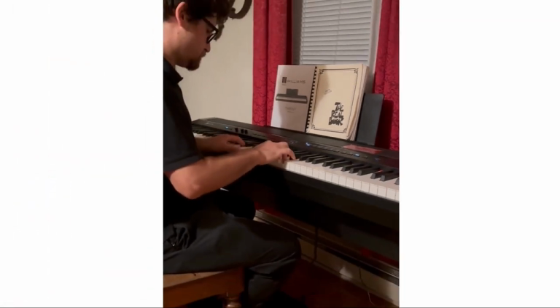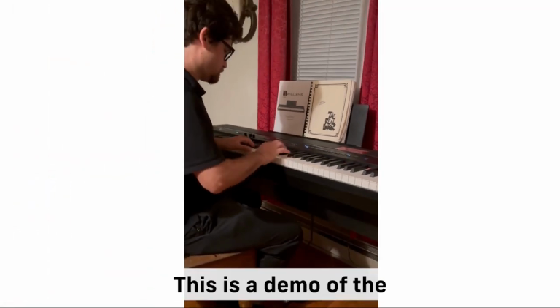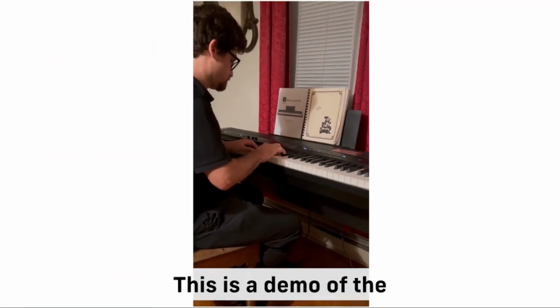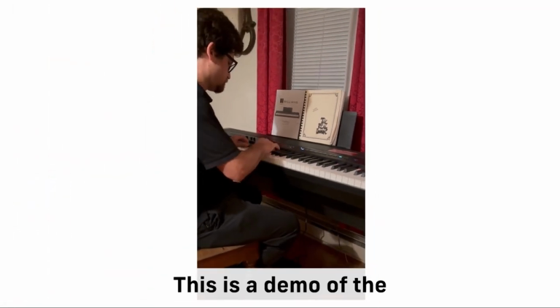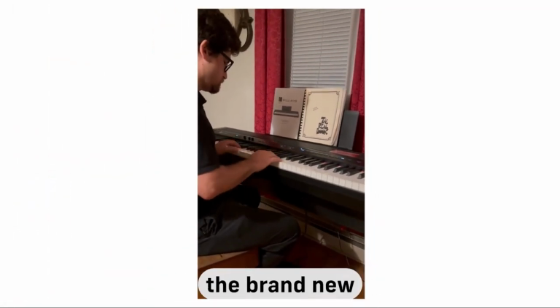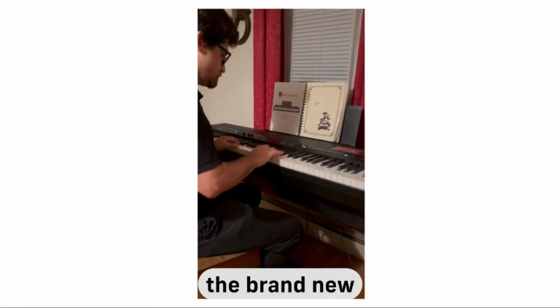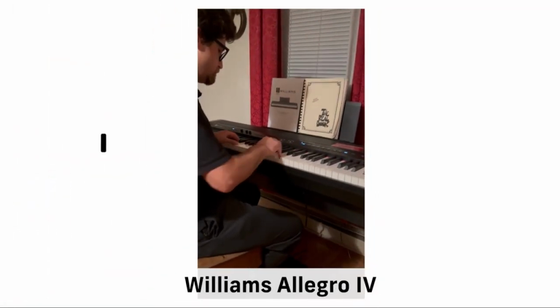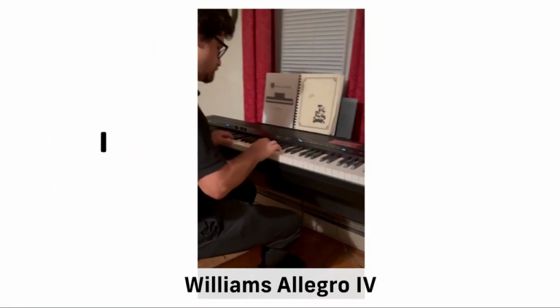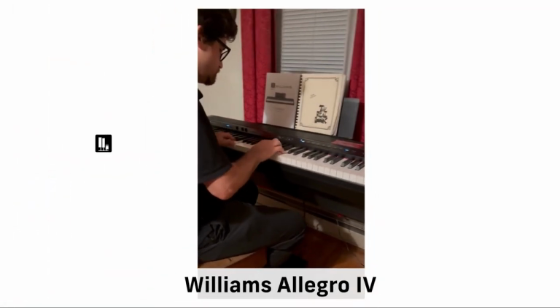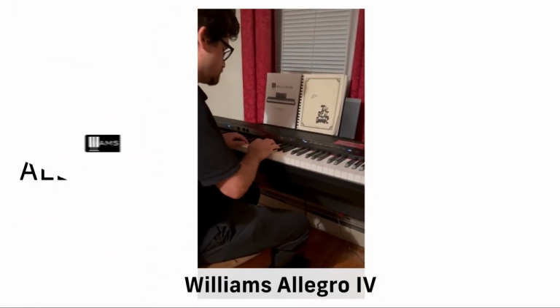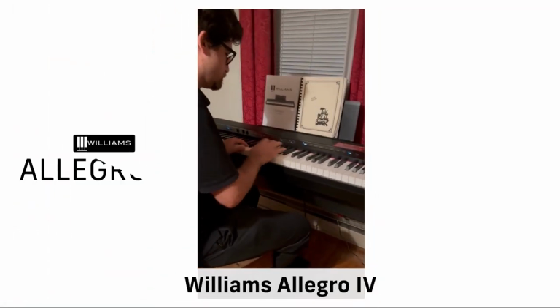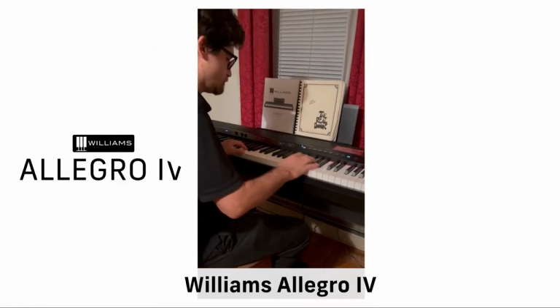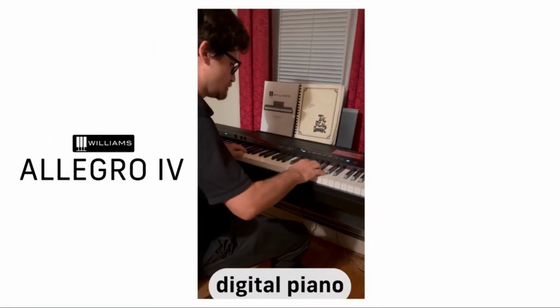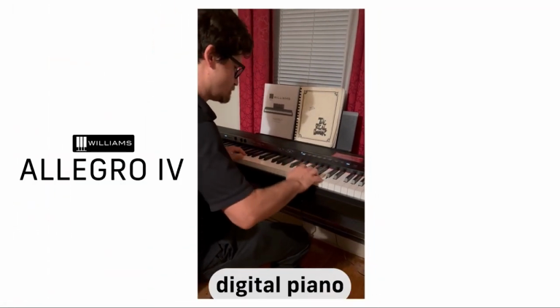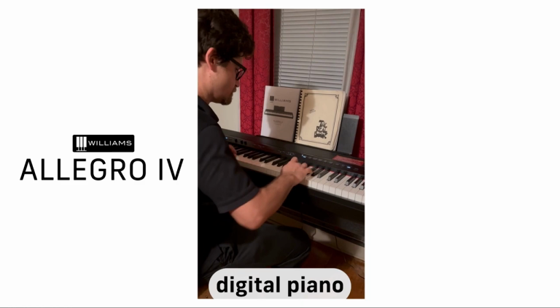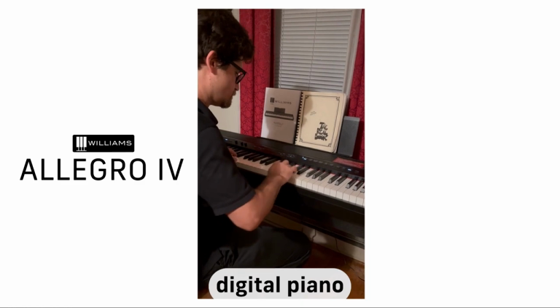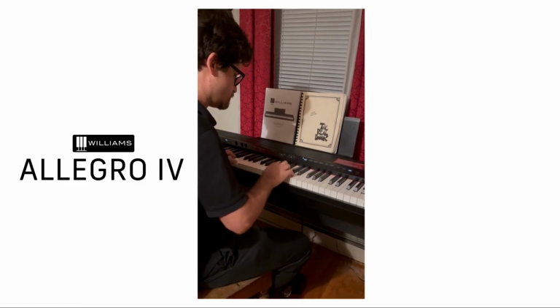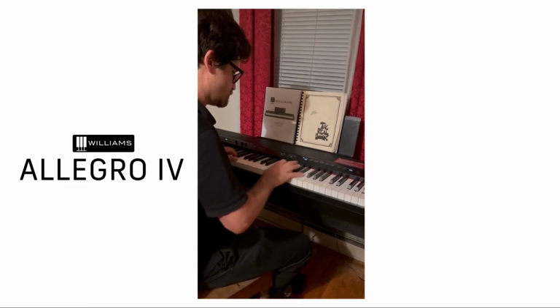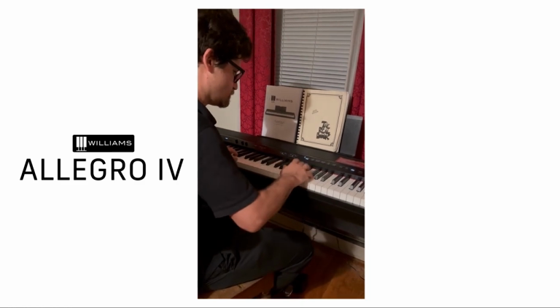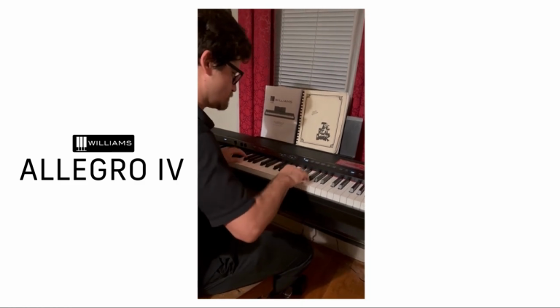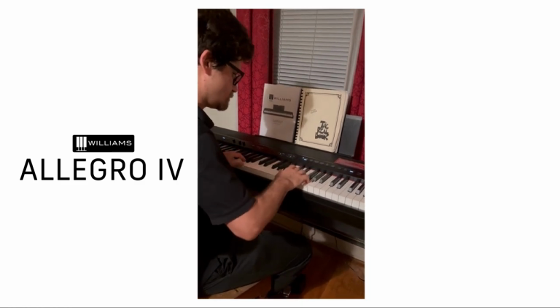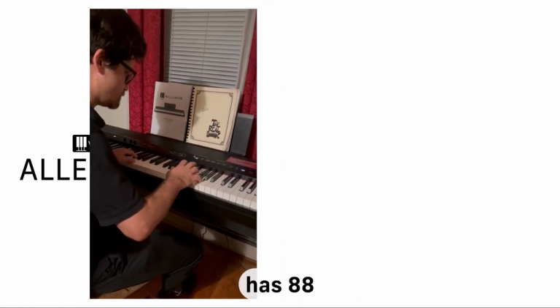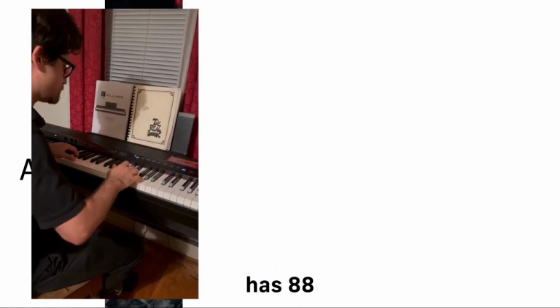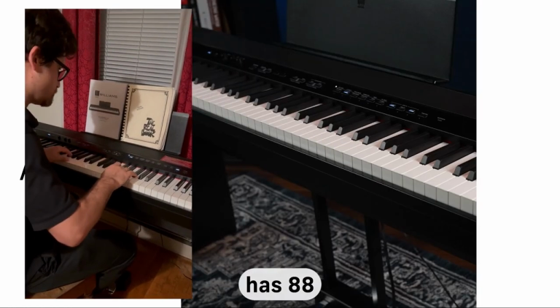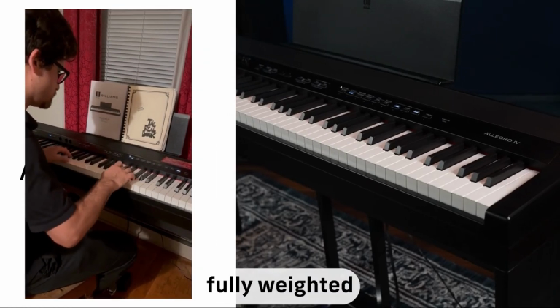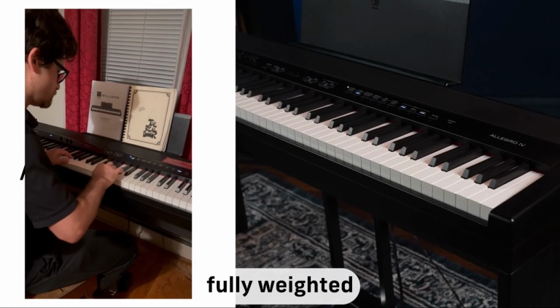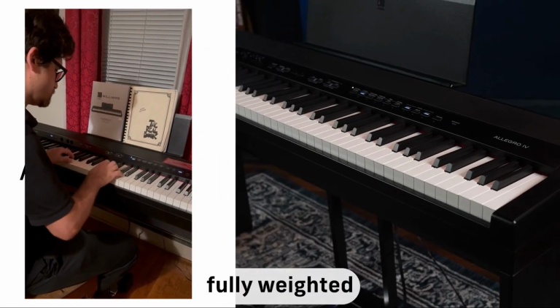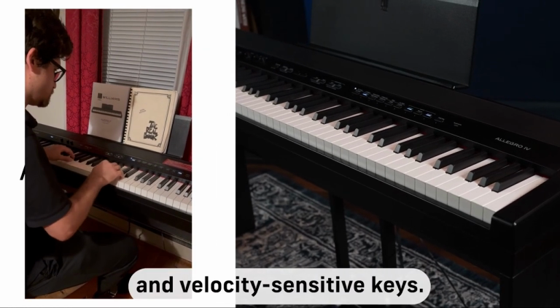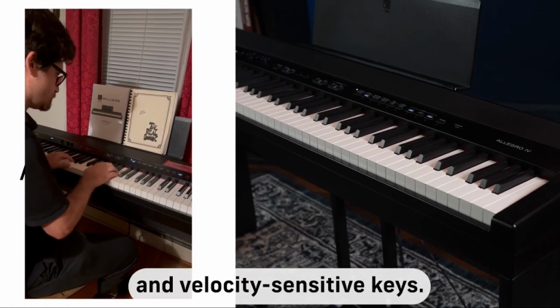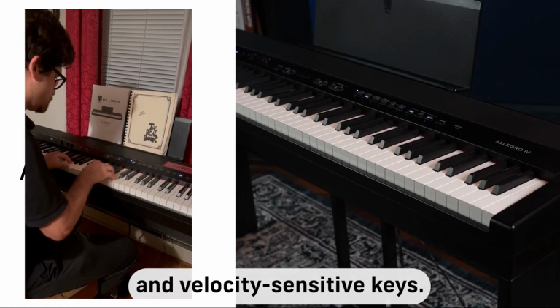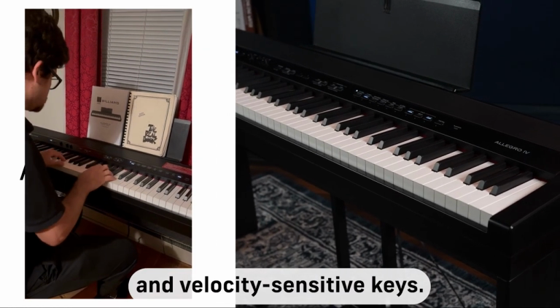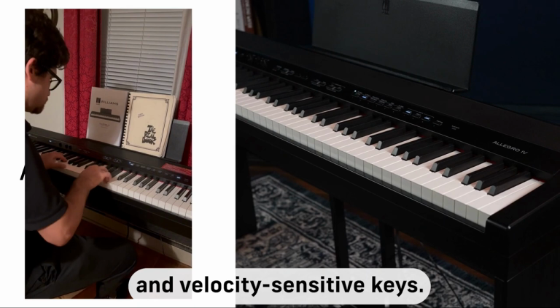This is a demo of the brand new Williams Allegro 4 digital piano. The Allegro 4 has 88 fully weighted and velocity sensitive keys.